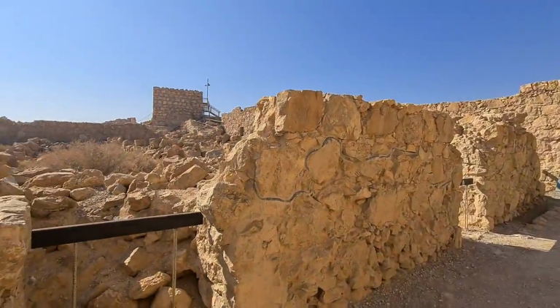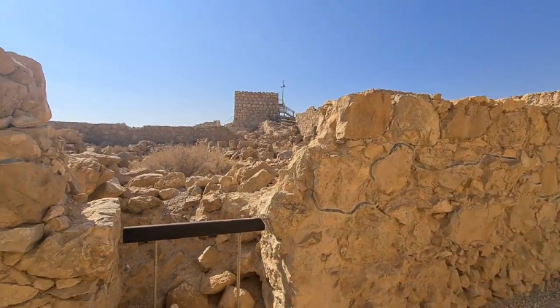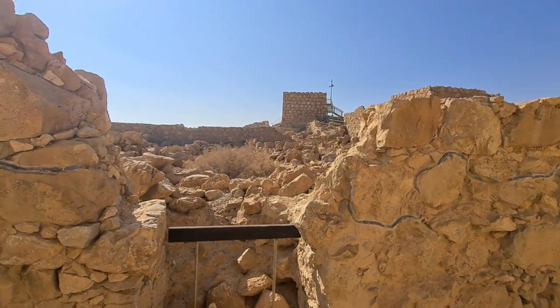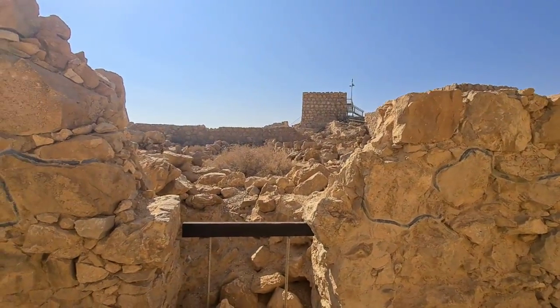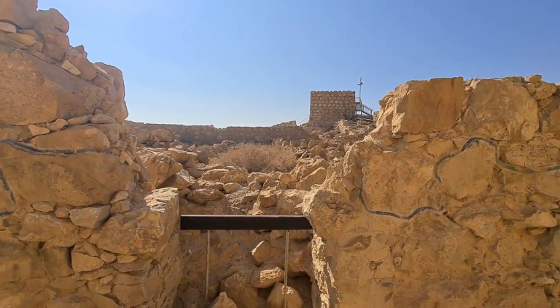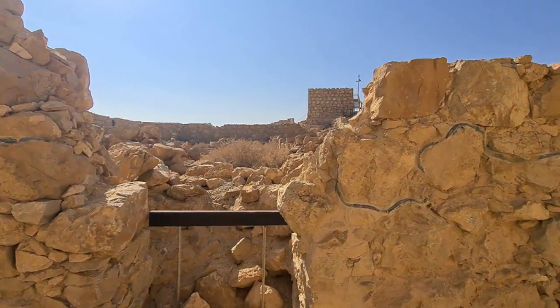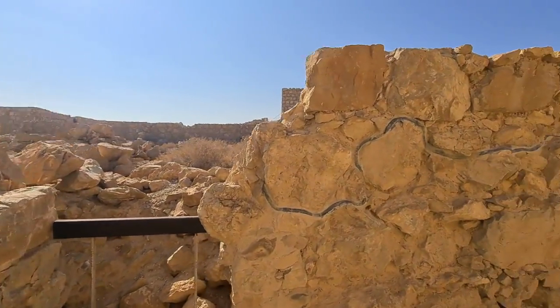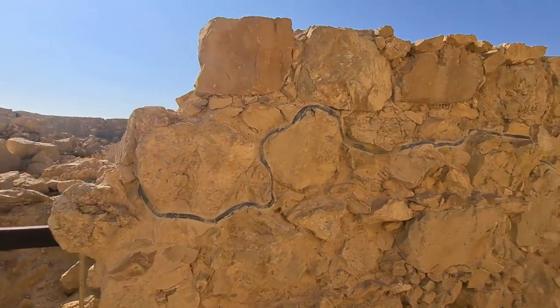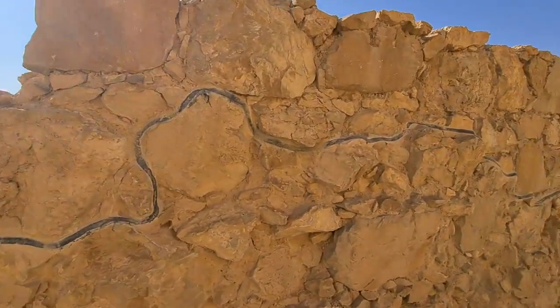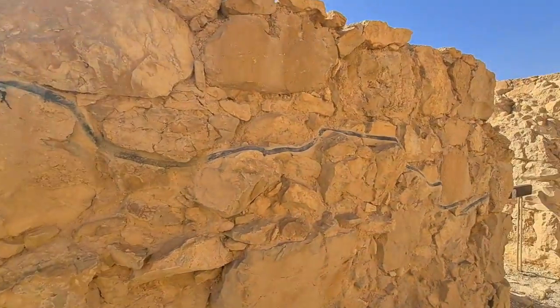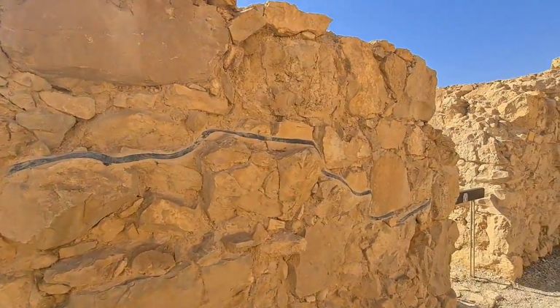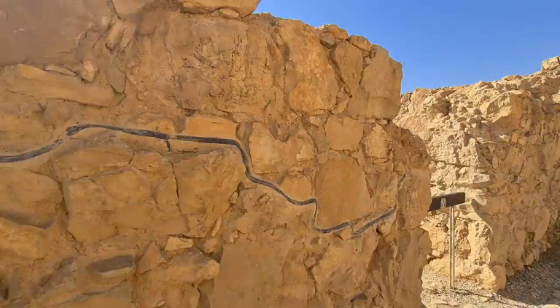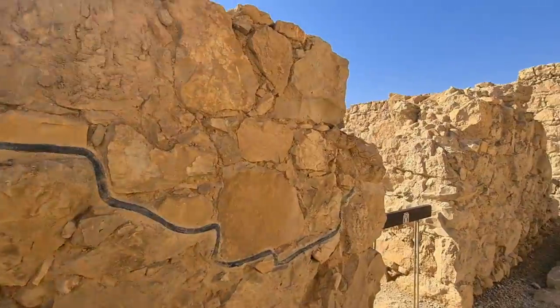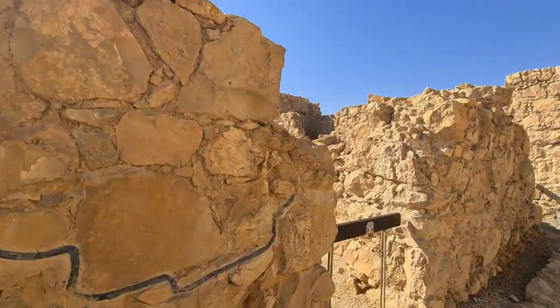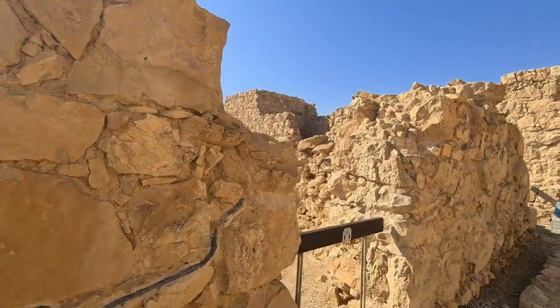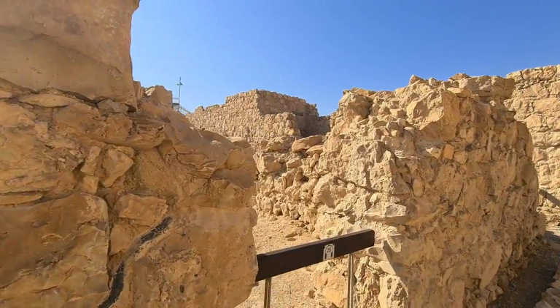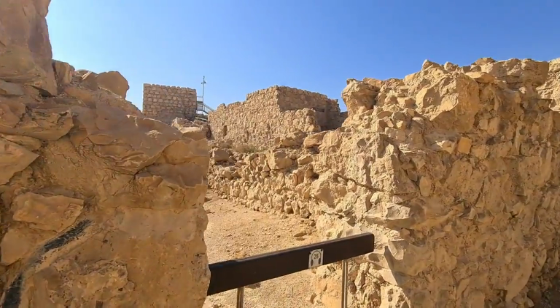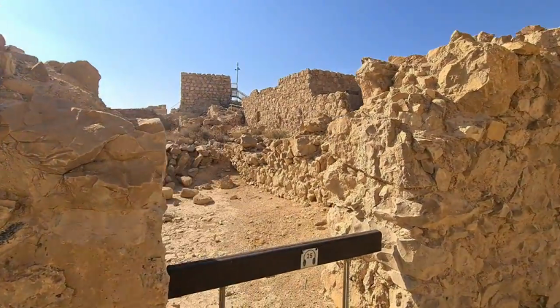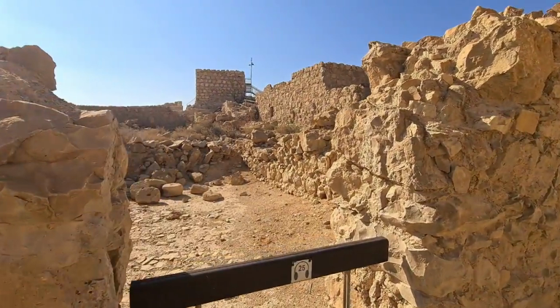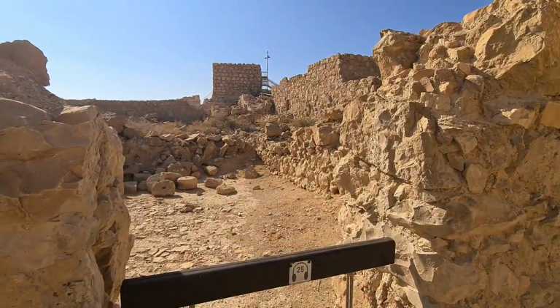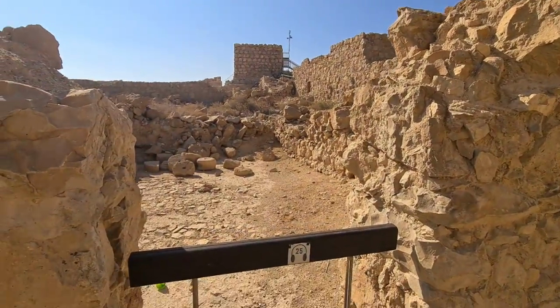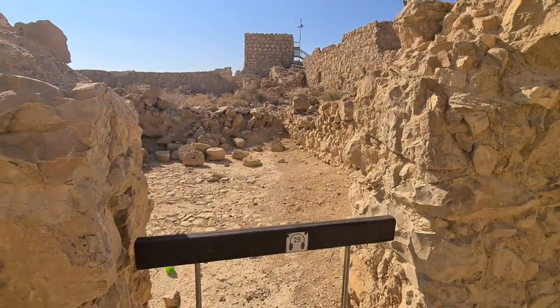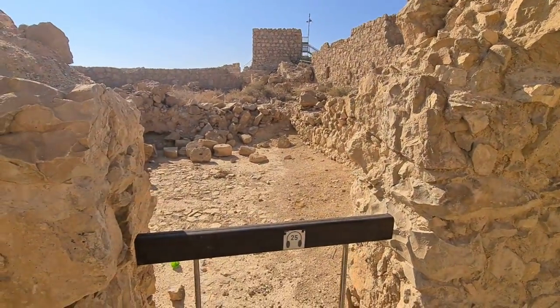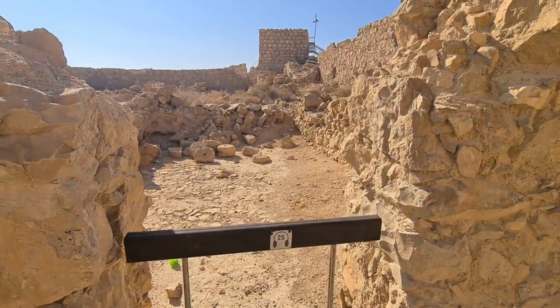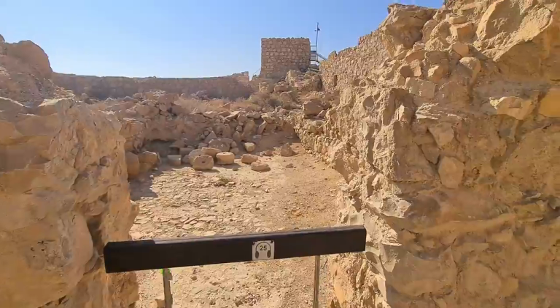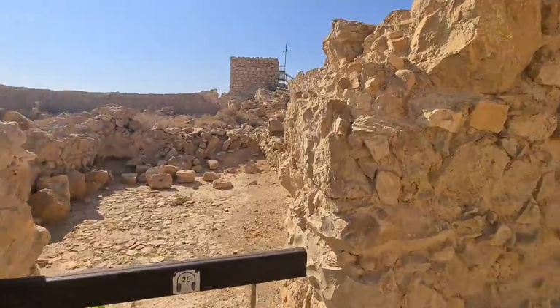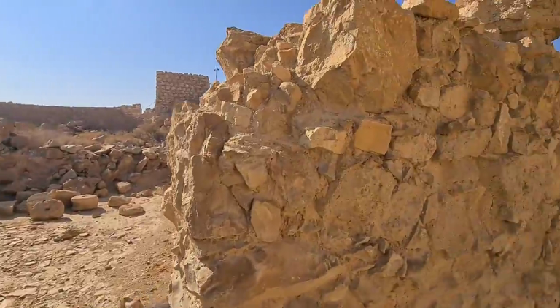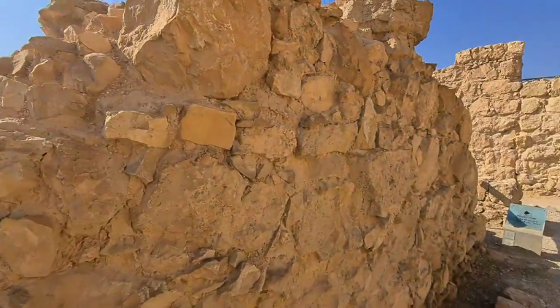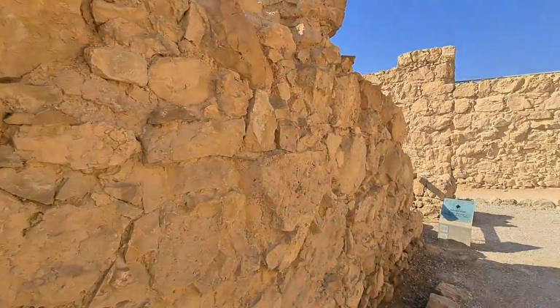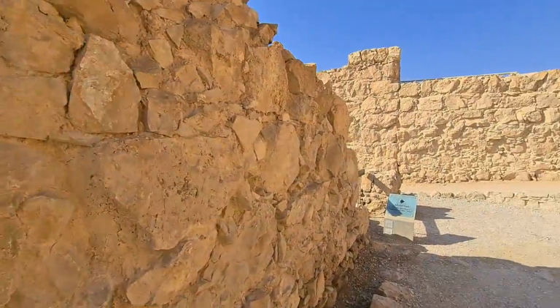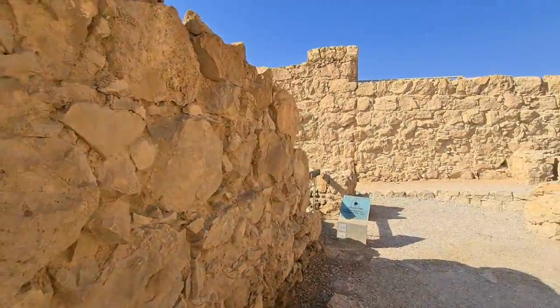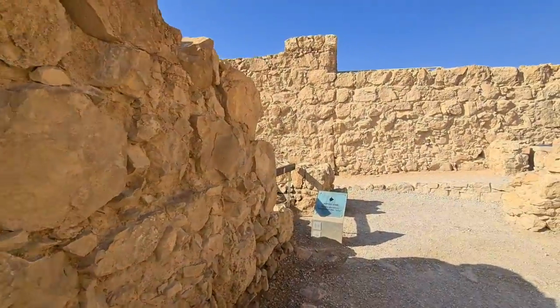Some storerooms here haven't been excavated yet — a lot of mystery there. I want to be like a mouse that can enter through the holes to find so many things we don't know yet.